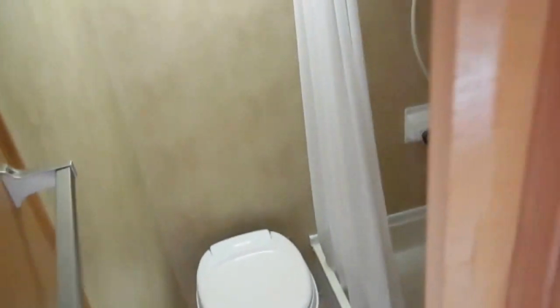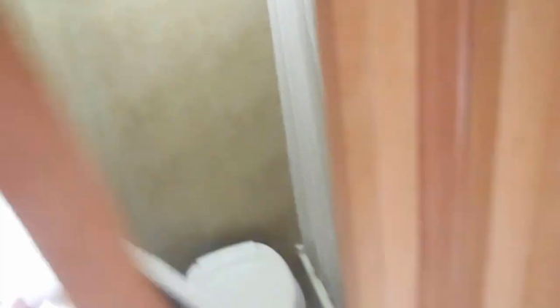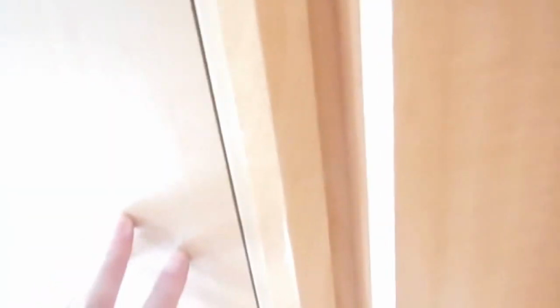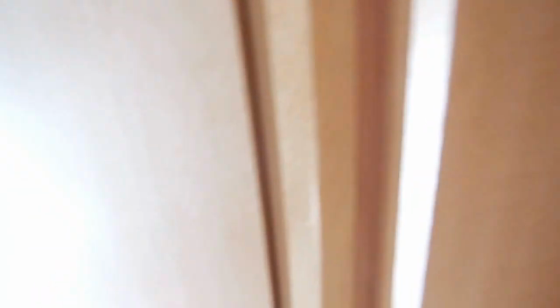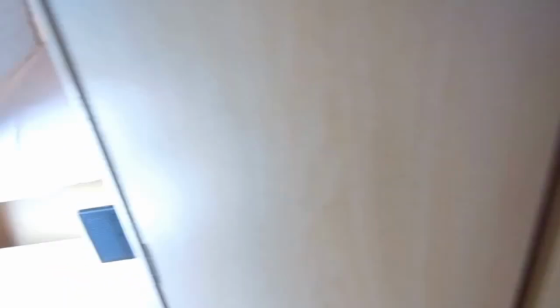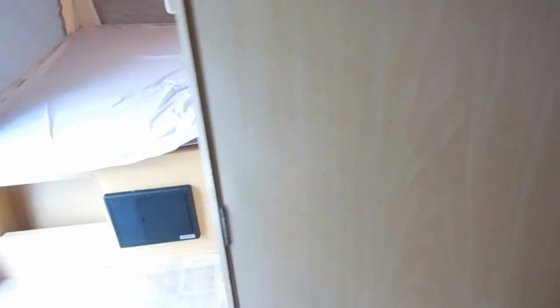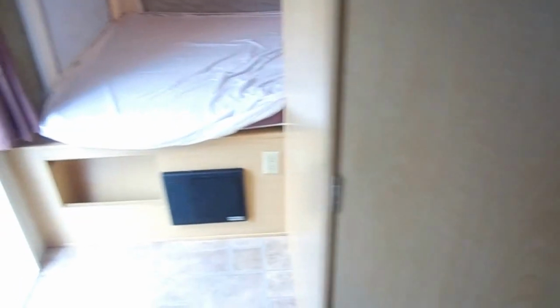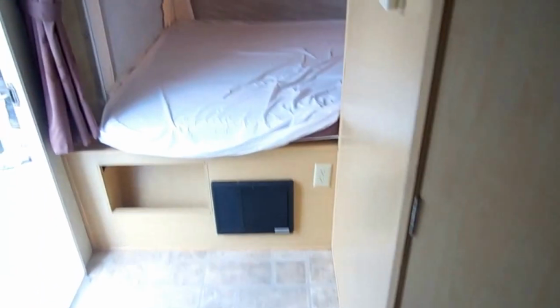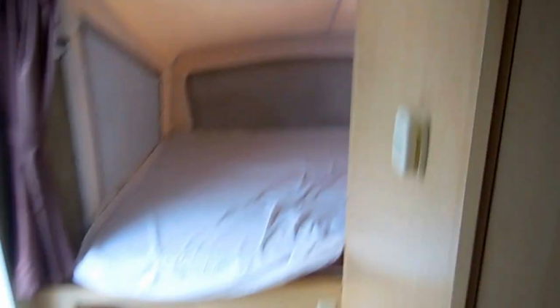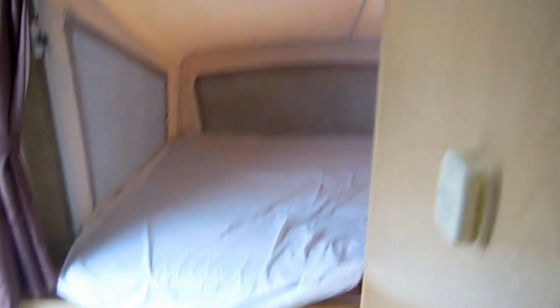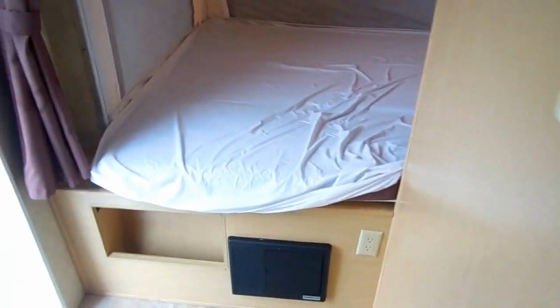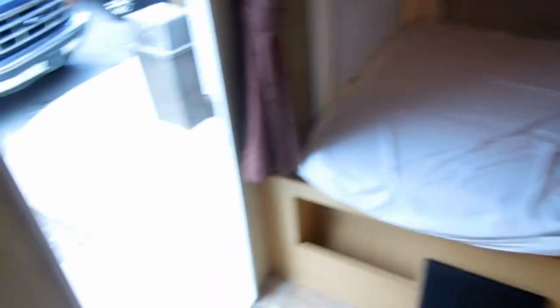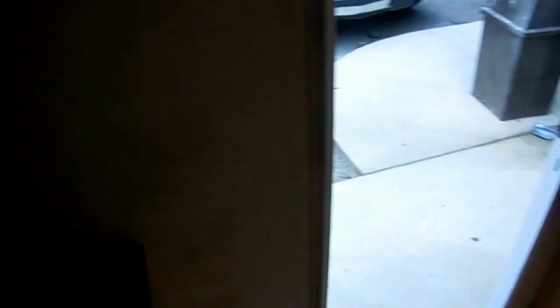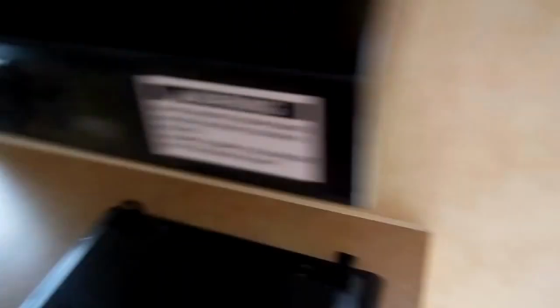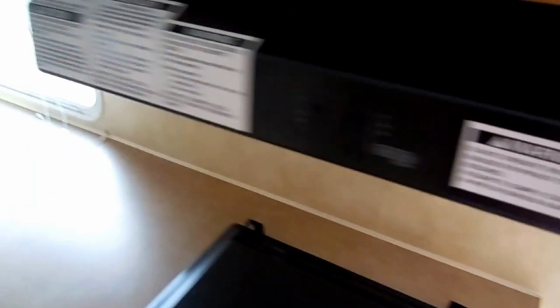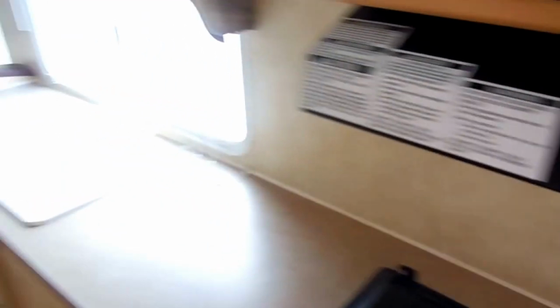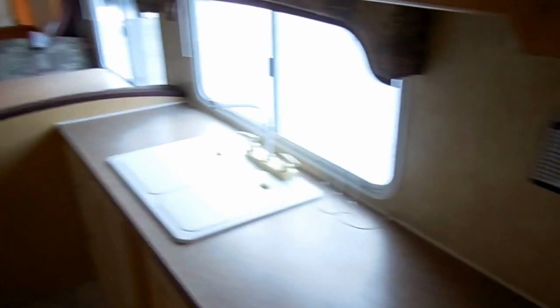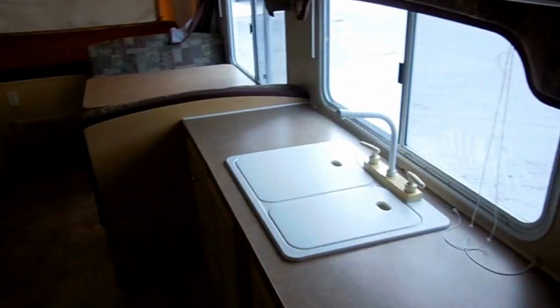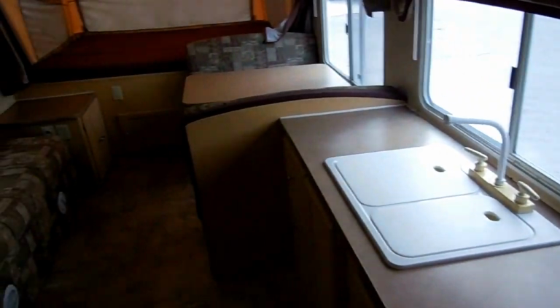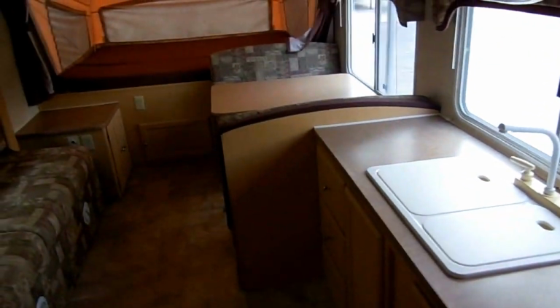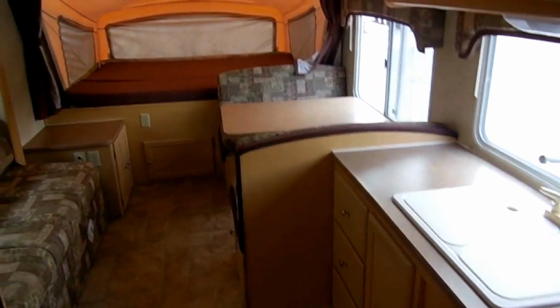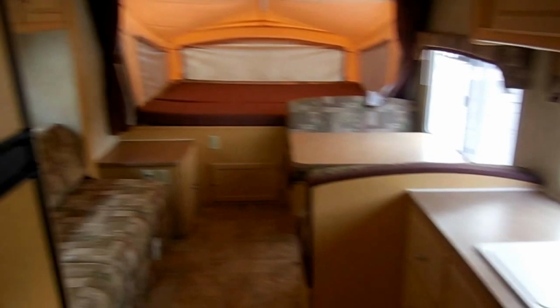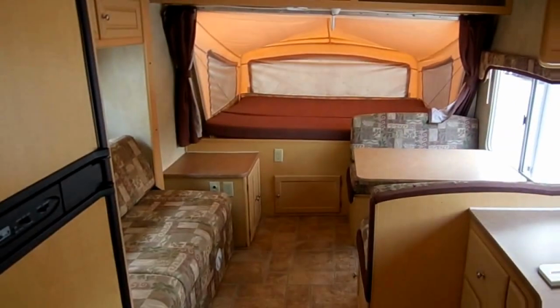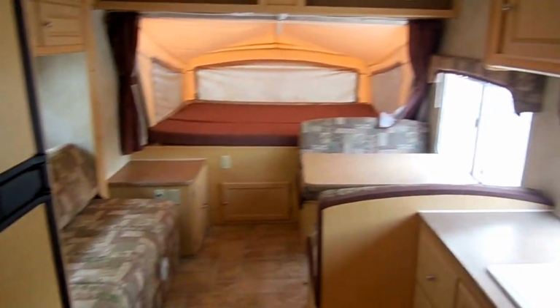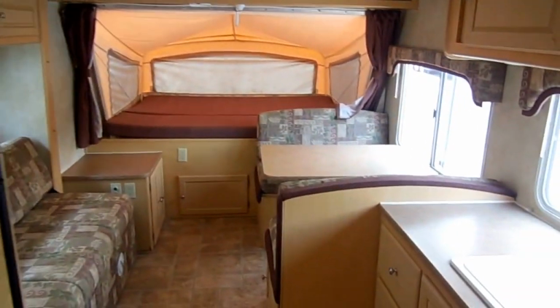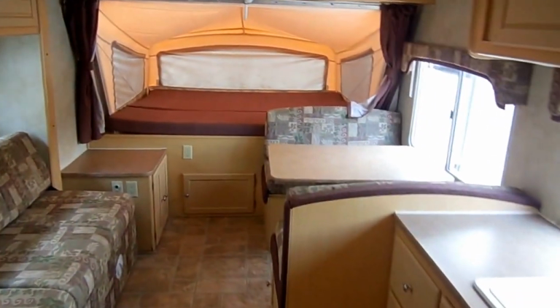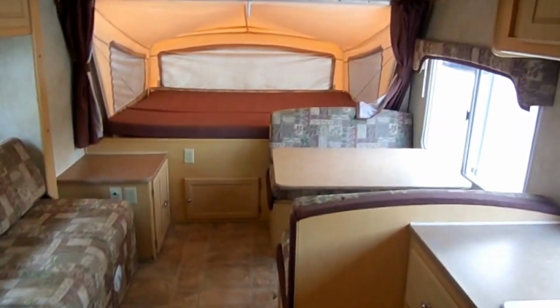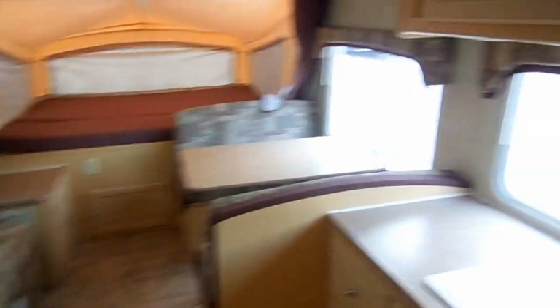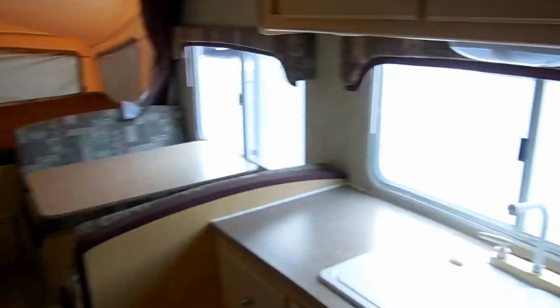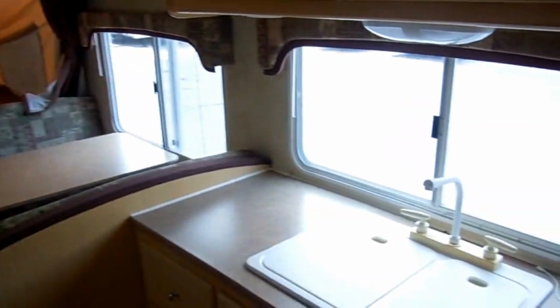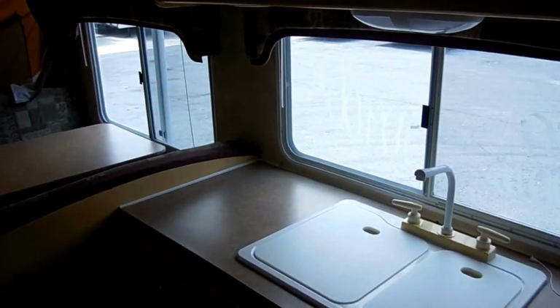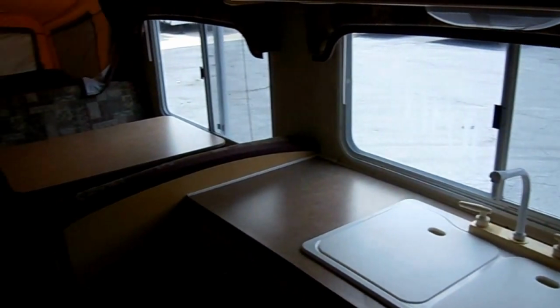It's only 23 foot when you're towing it — 23 foot long, 3,700 pounds — you can tow this with about anything. But you're over 30 feet long set up and it sleeps 8. We've got a great price on this: only $10,900.